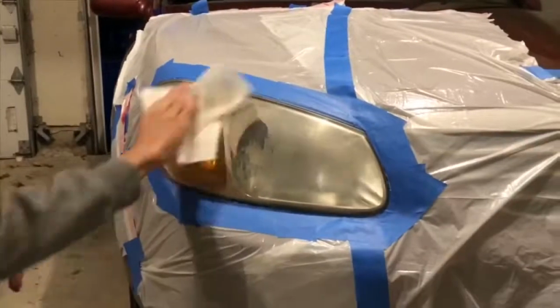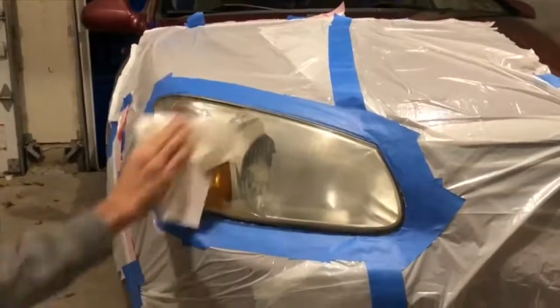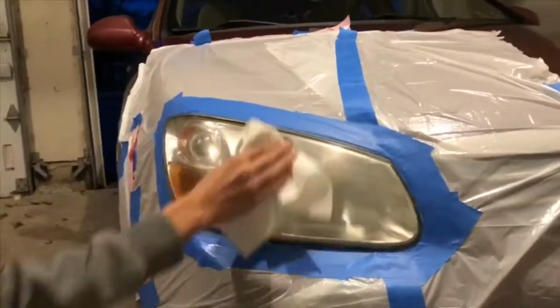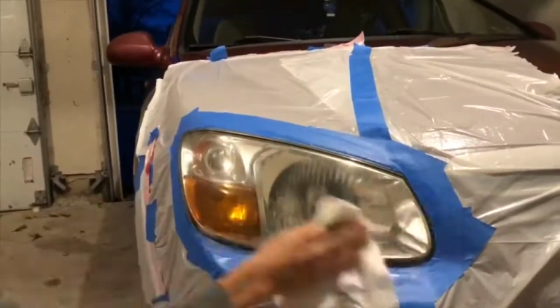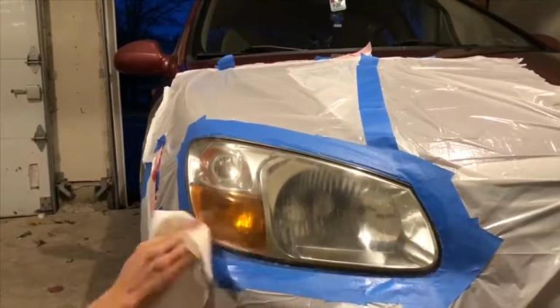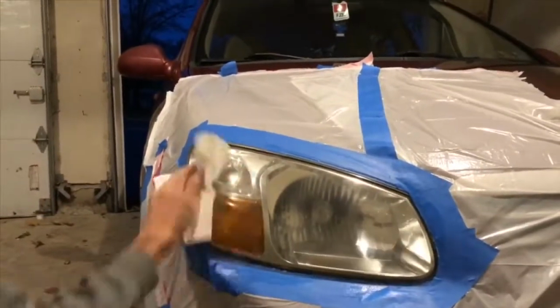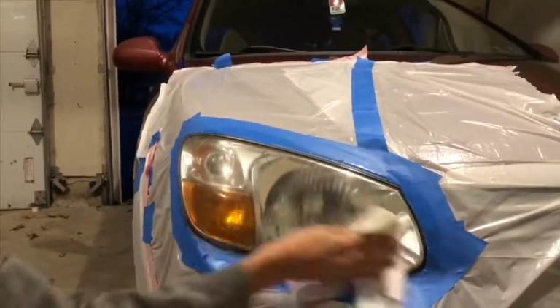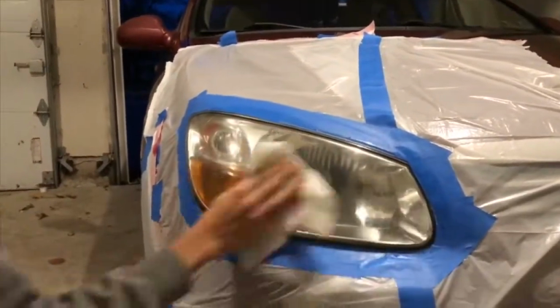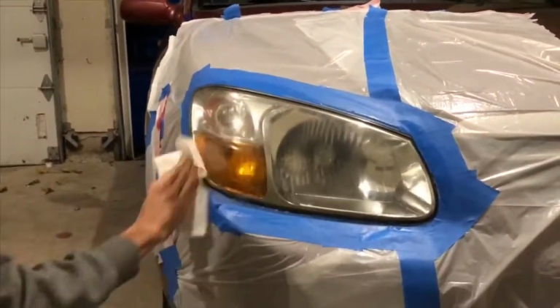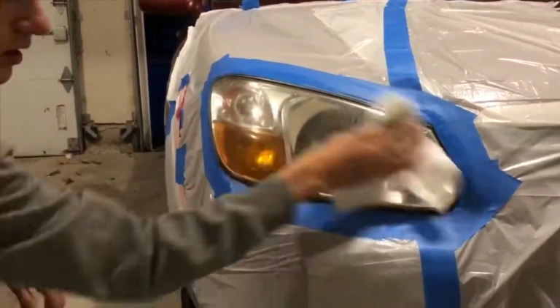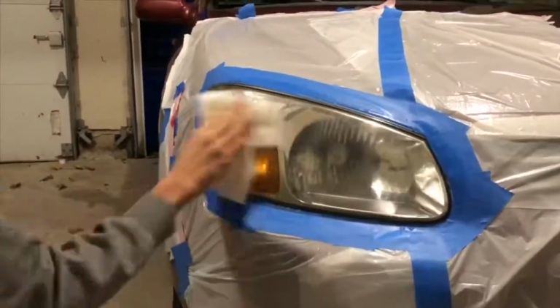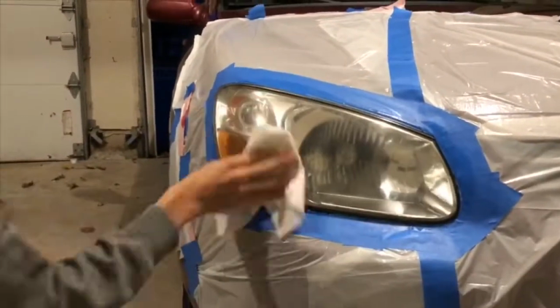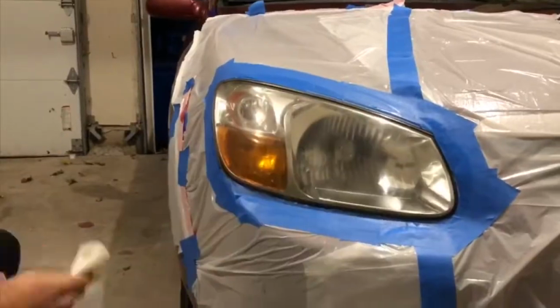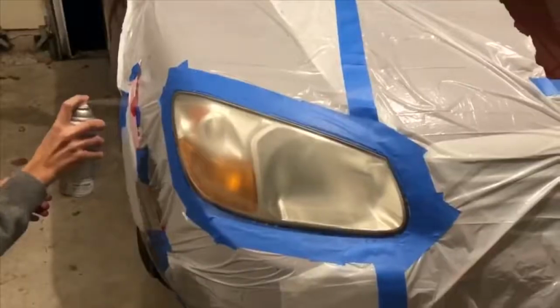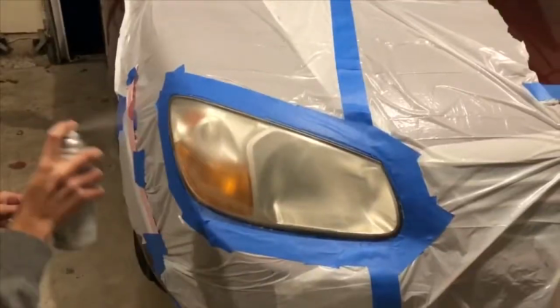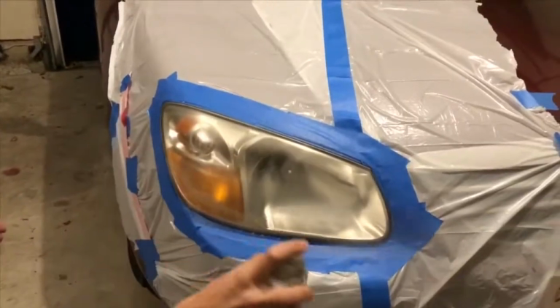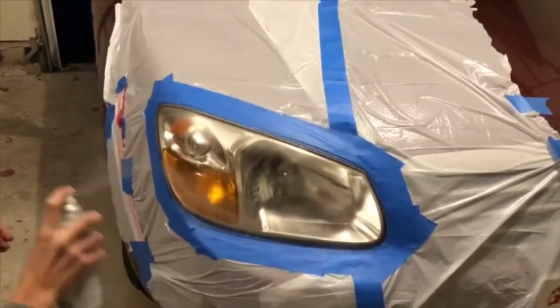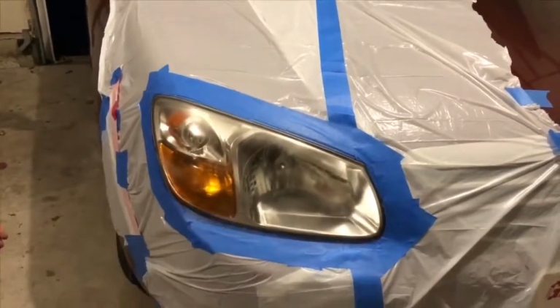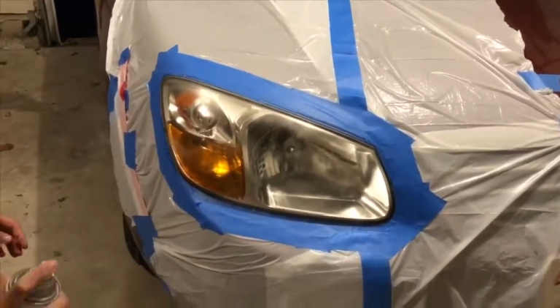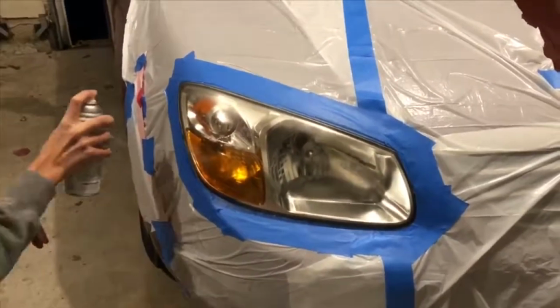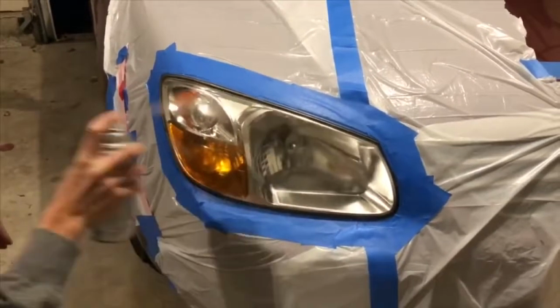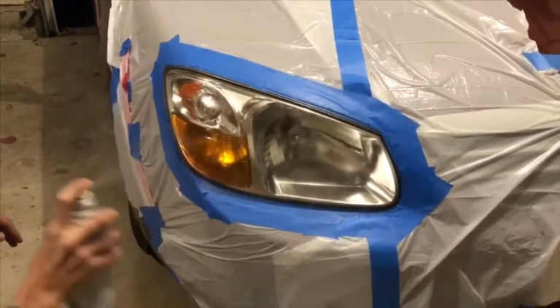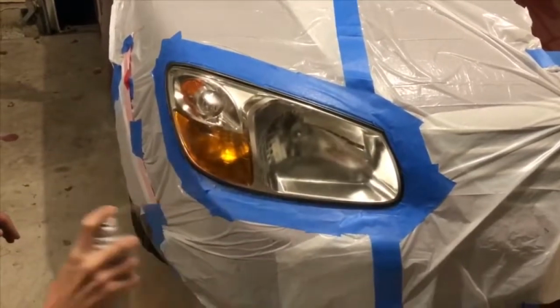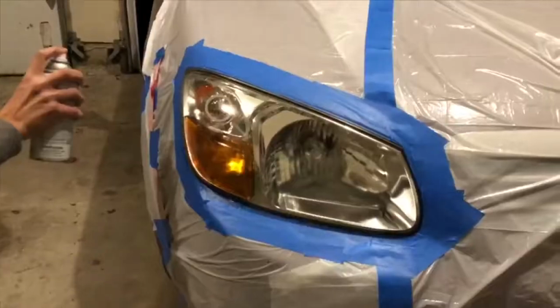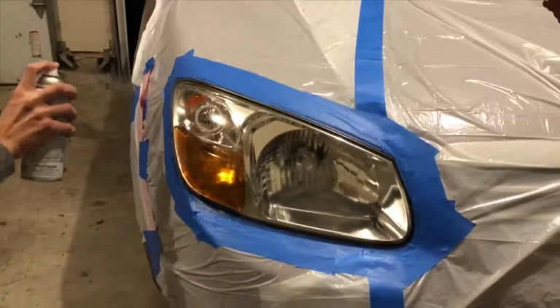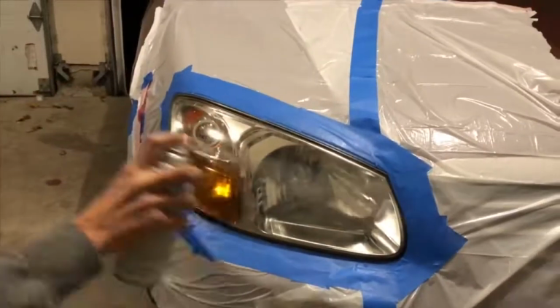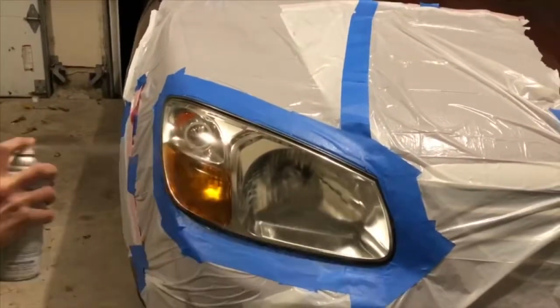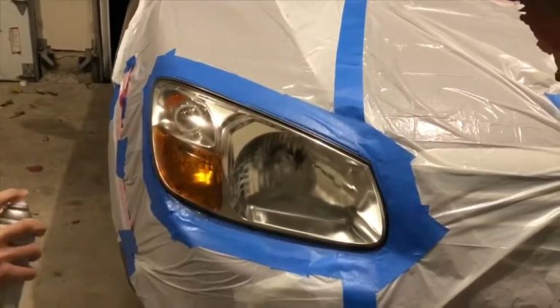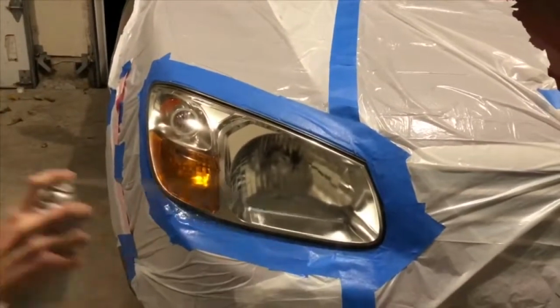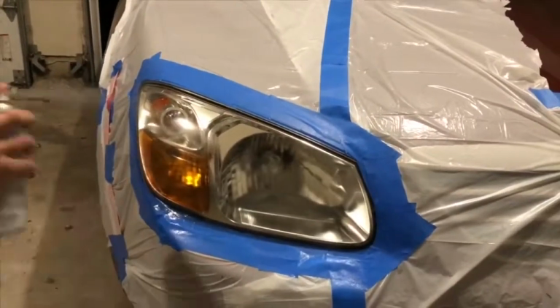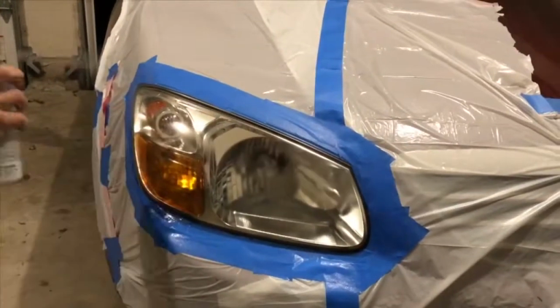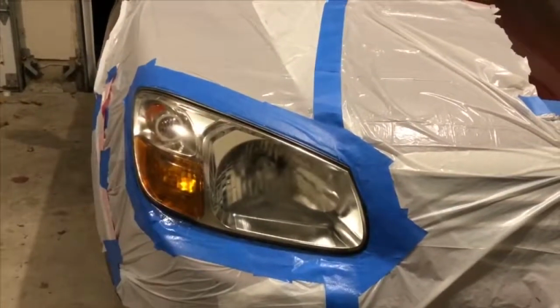I then went back and polished the headlight one last time with rubbing alcohol right before the clear coat. I finally applied the clear coat, which acts as a barrier making sure the headlight doesn't get yellow or hazy again. I do two layers 10 minutes apart from each other in even light strokes.